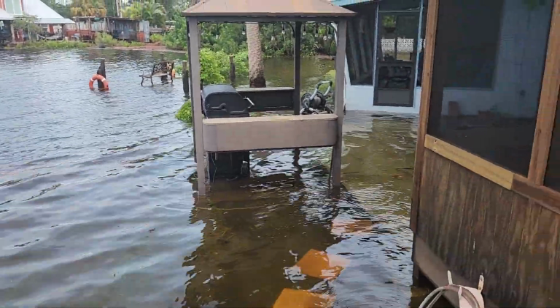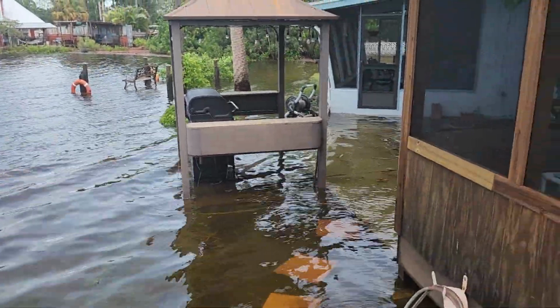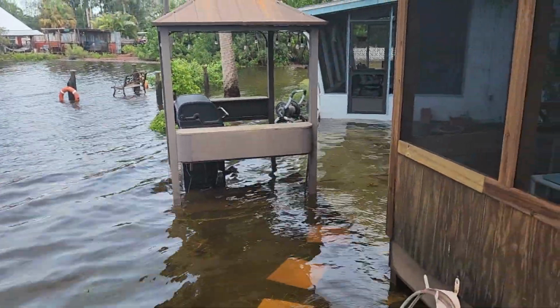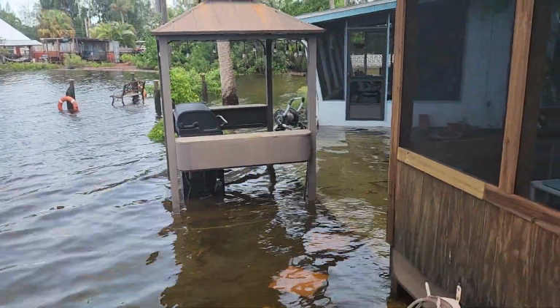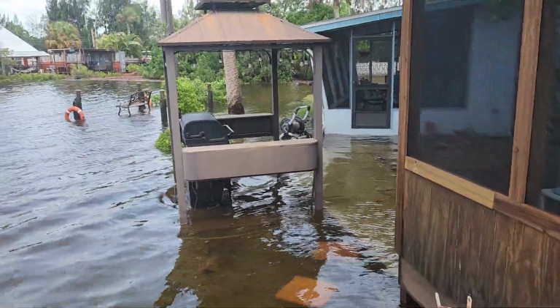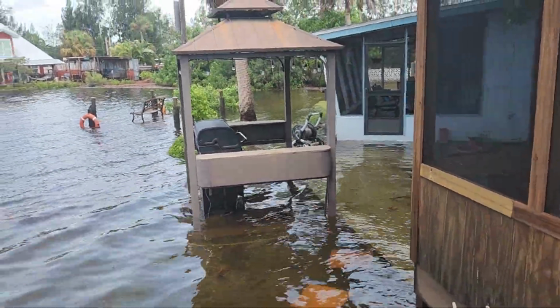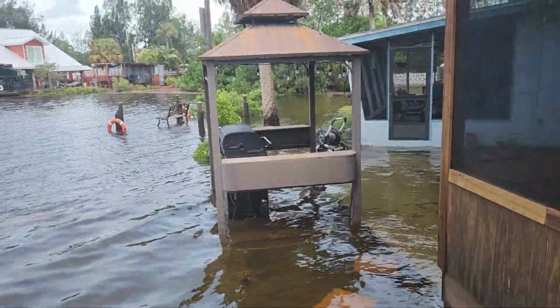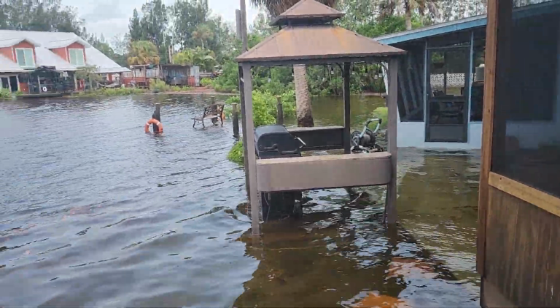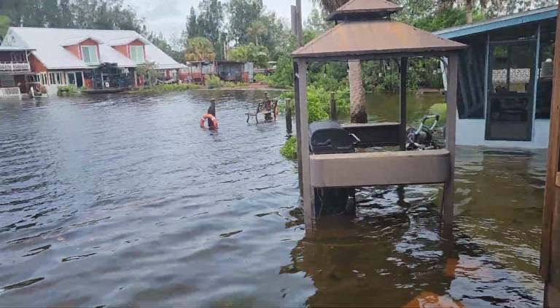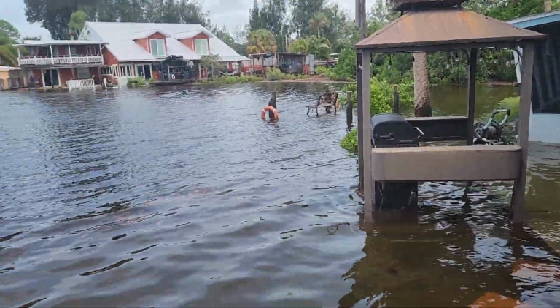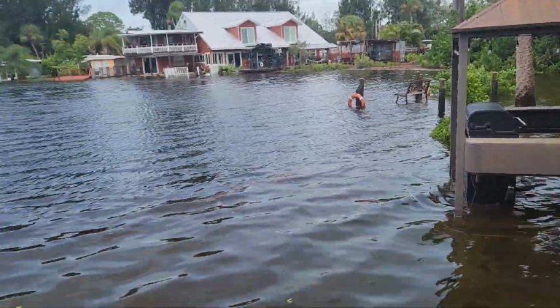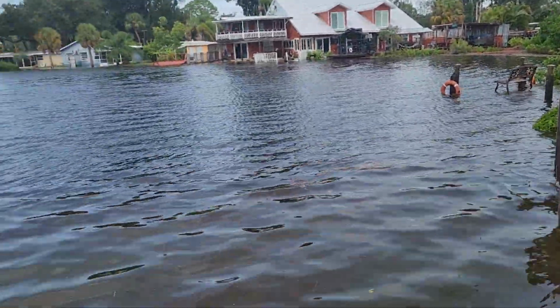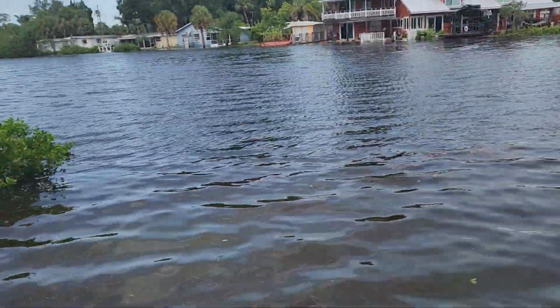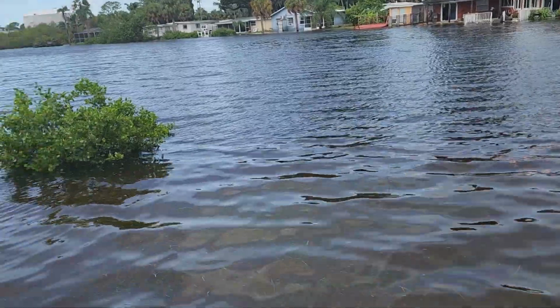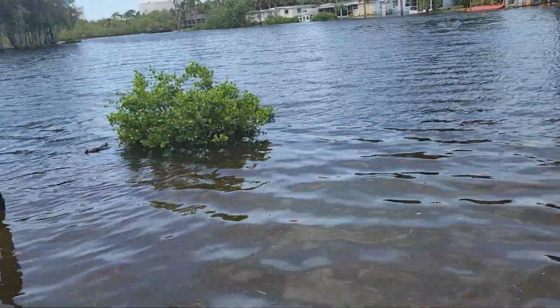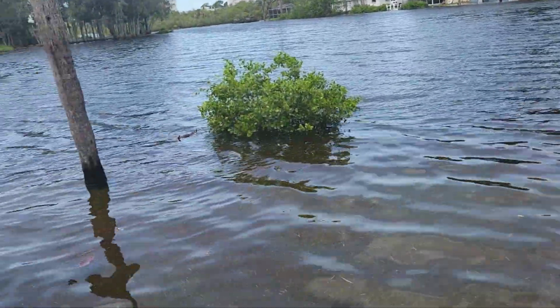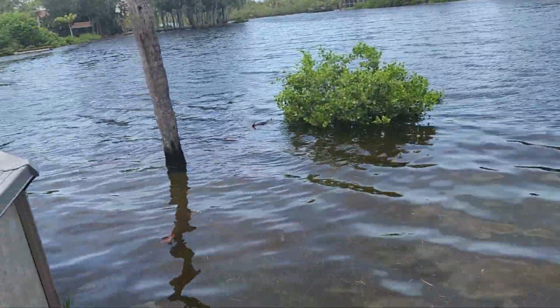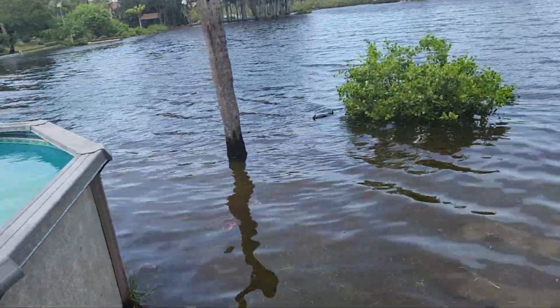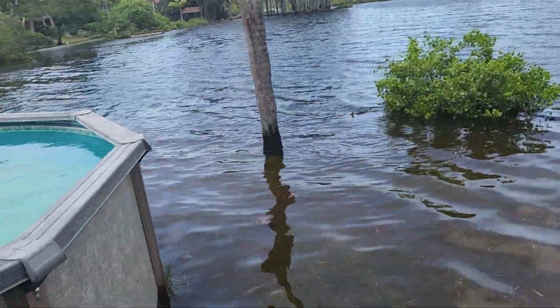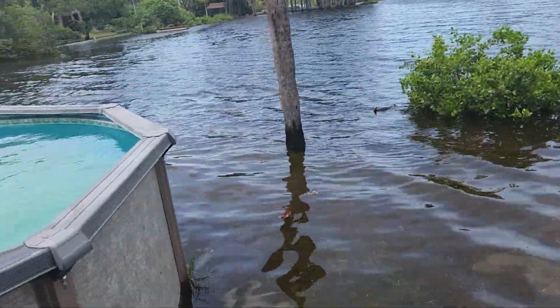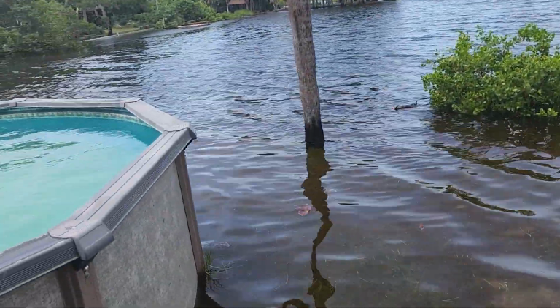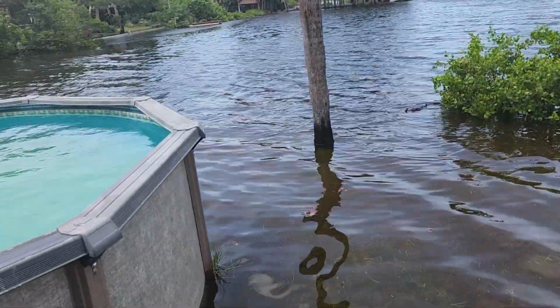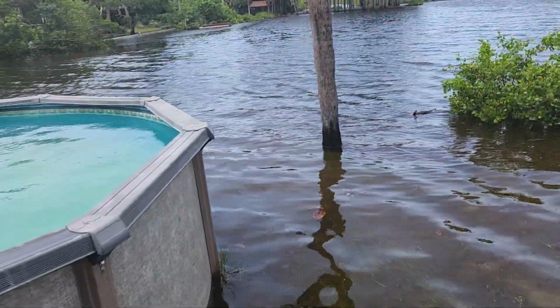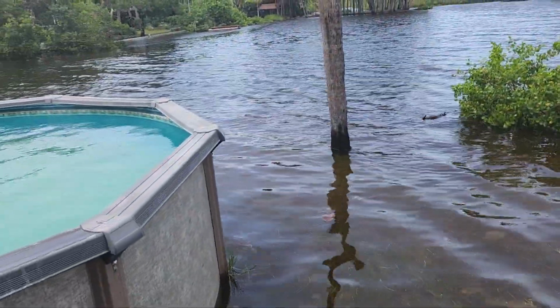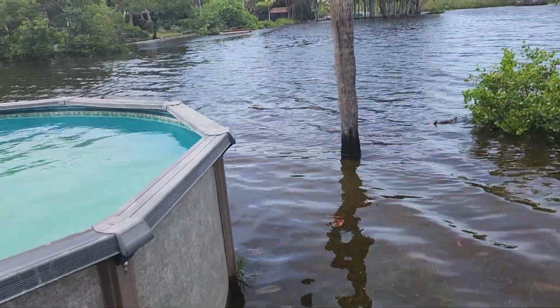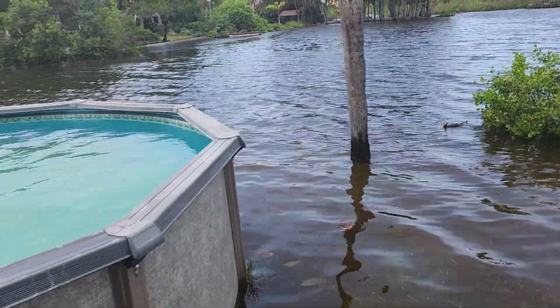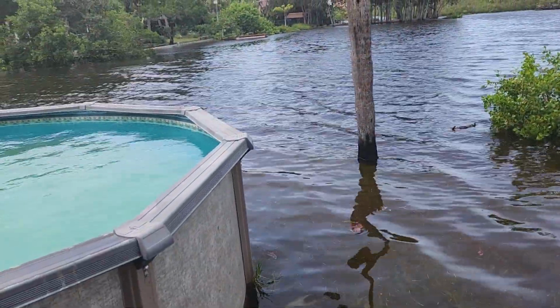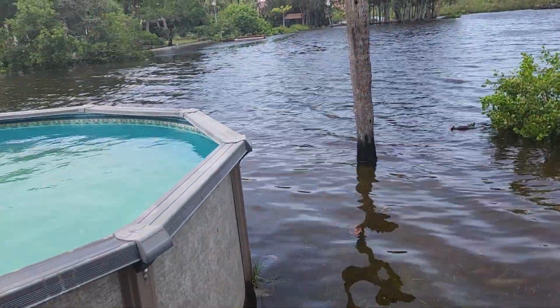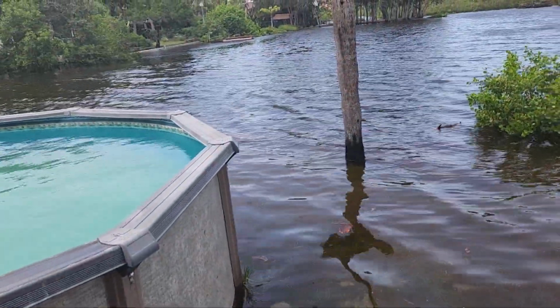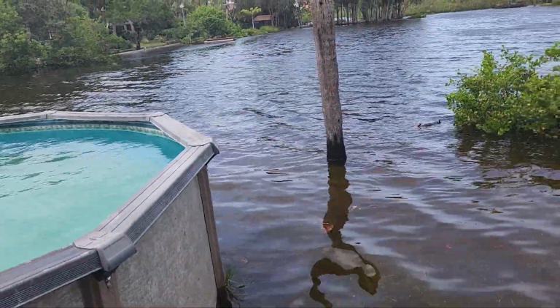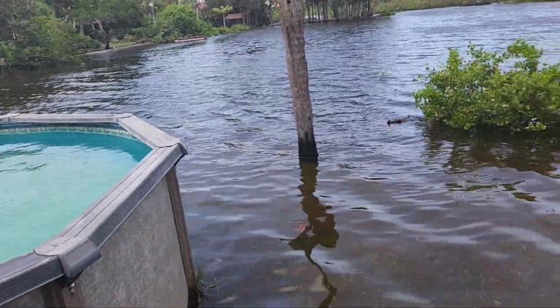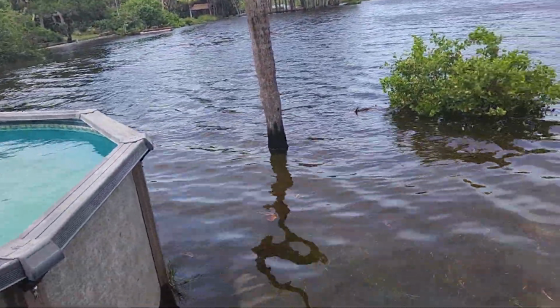This is going to be a short video. I'm just going to do a little video of how it is right now. This is at around 2 o'clock on Wednesday.